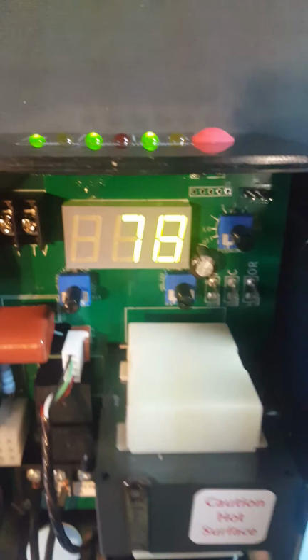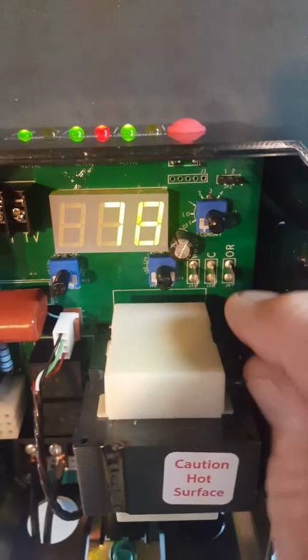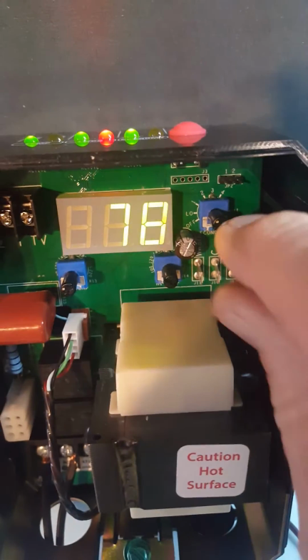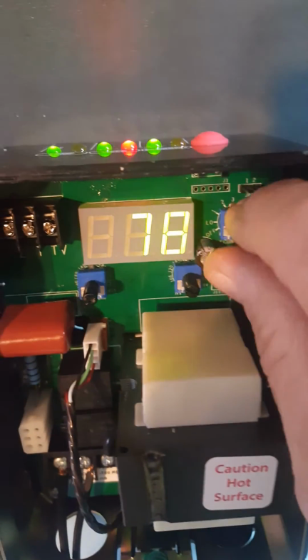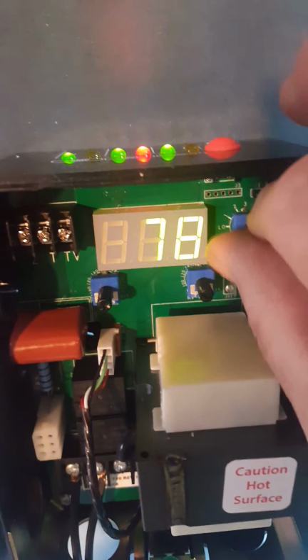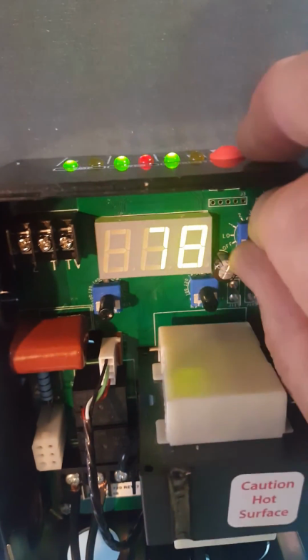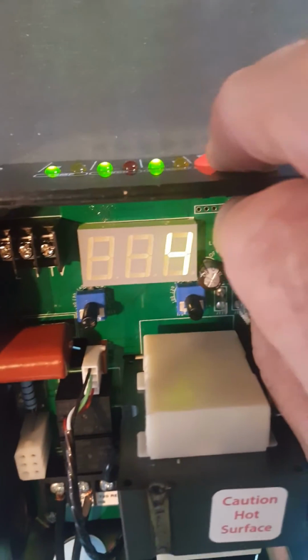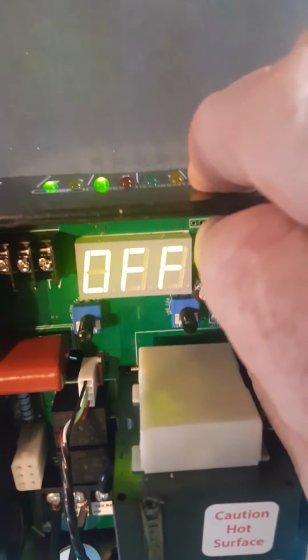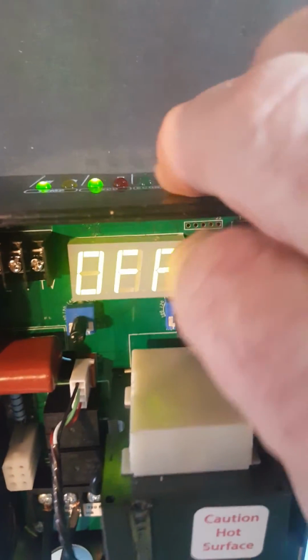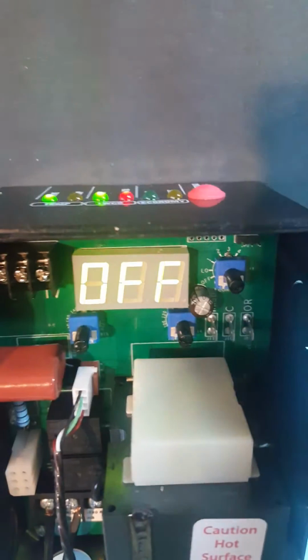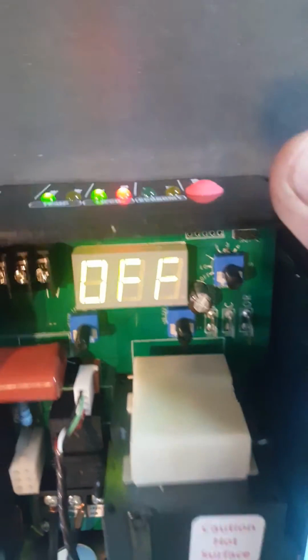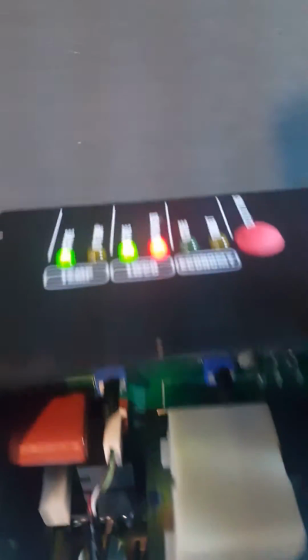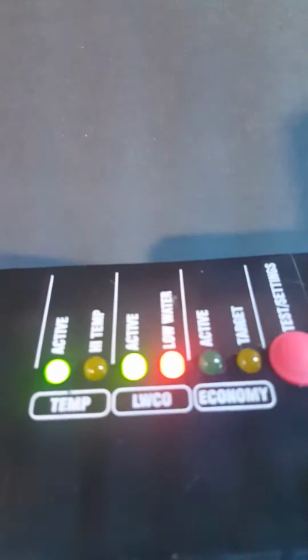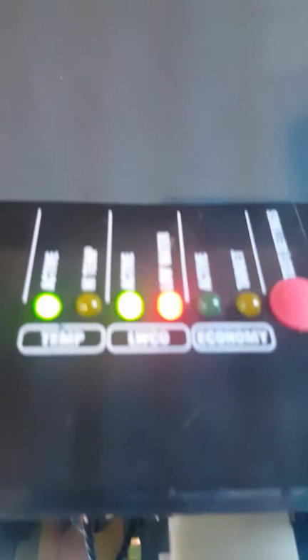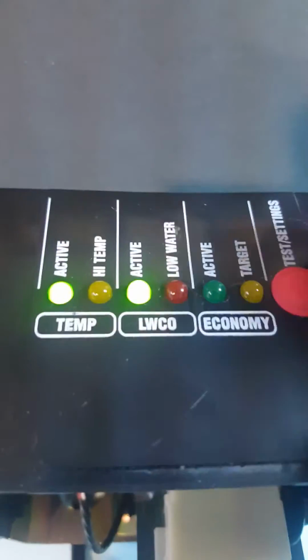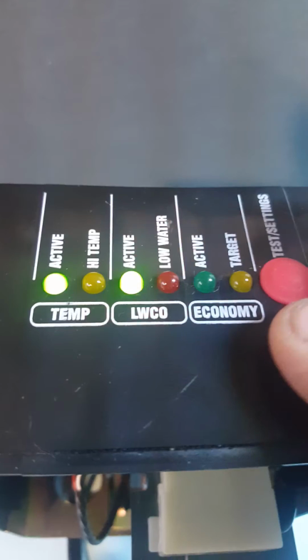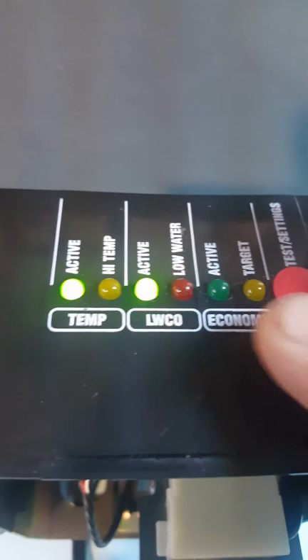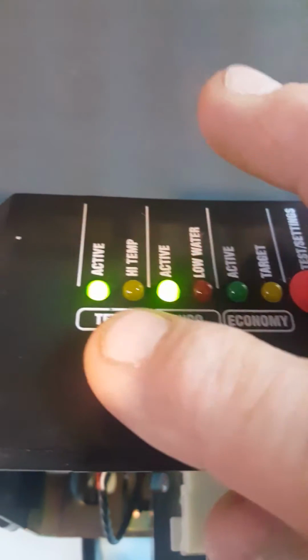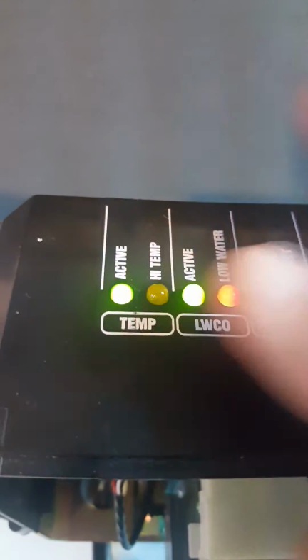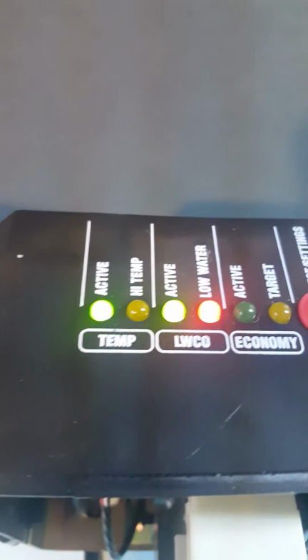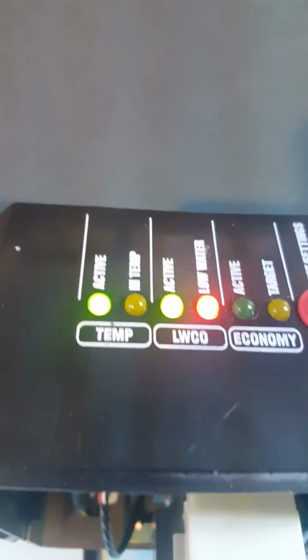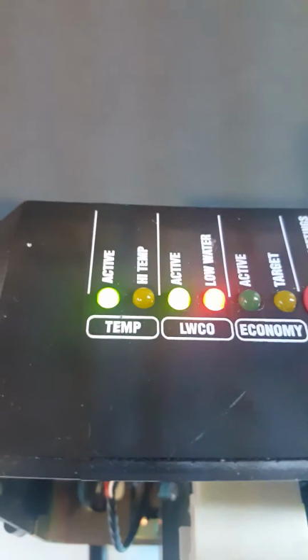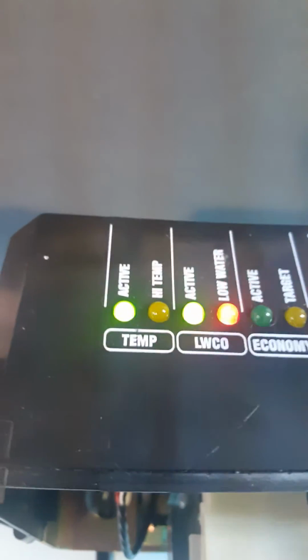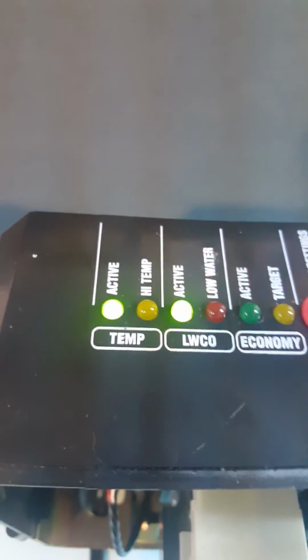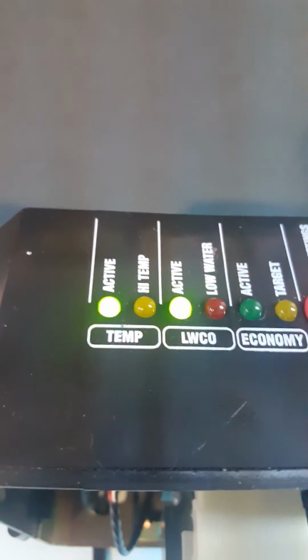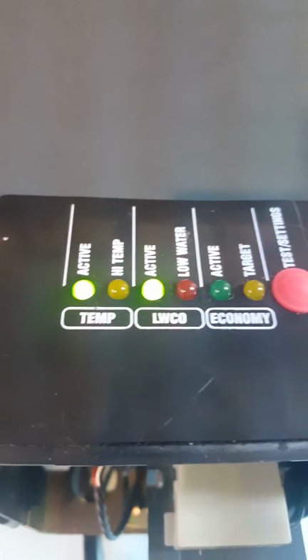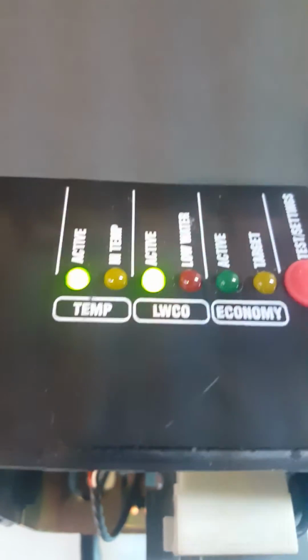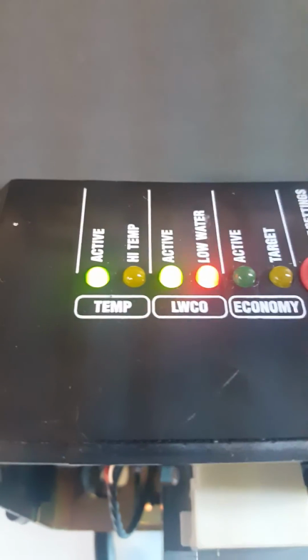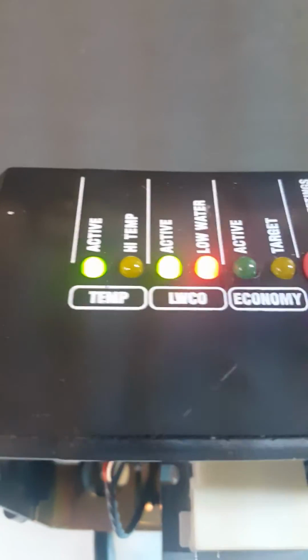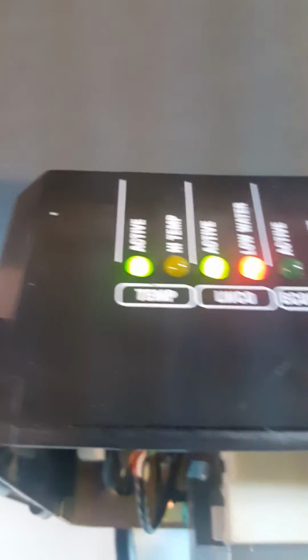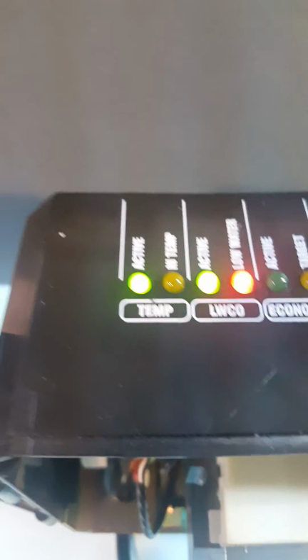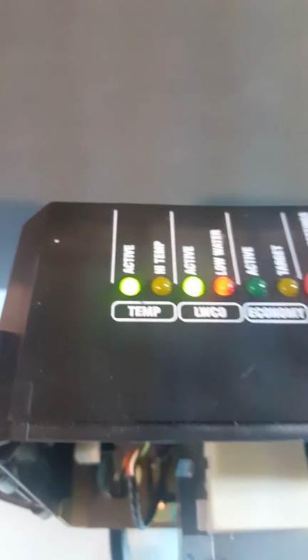The economy feature is the boiler temperature reset. When I turn this back to off, that green light goes out. So if you don't use the economy feature or the low water cutoff, those lights are not on and it's just a temperature control.